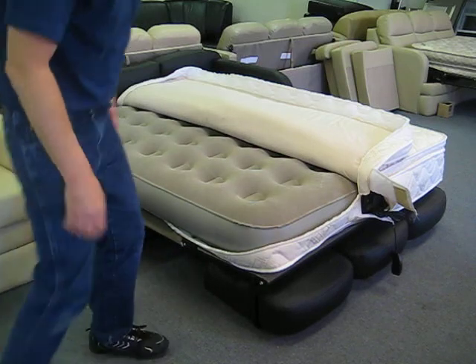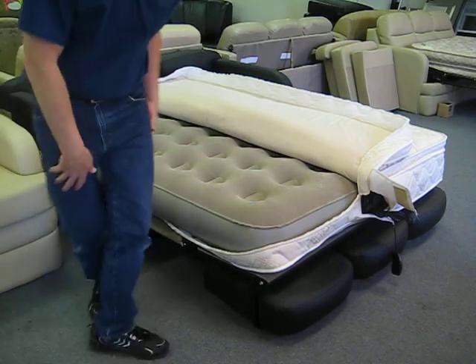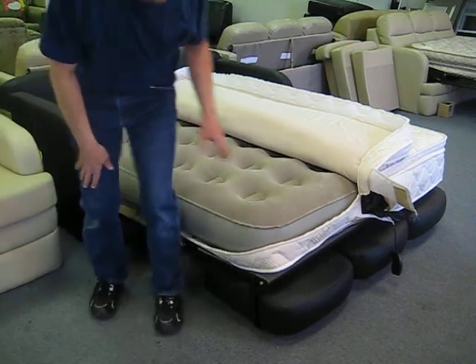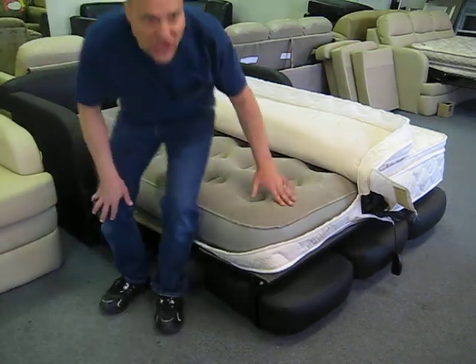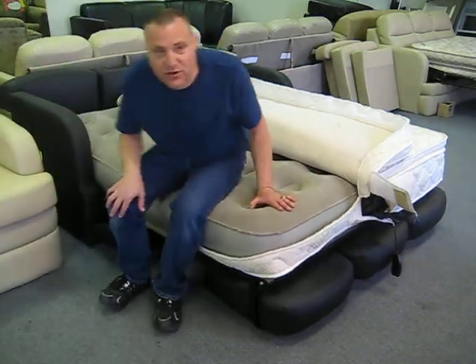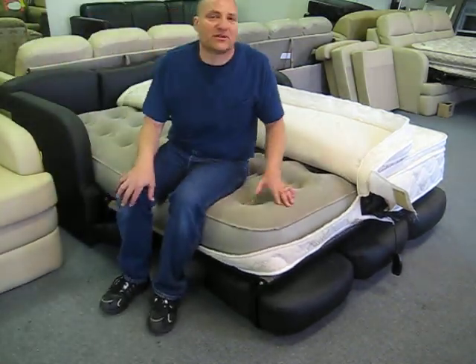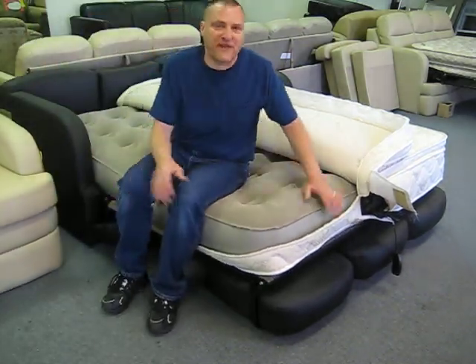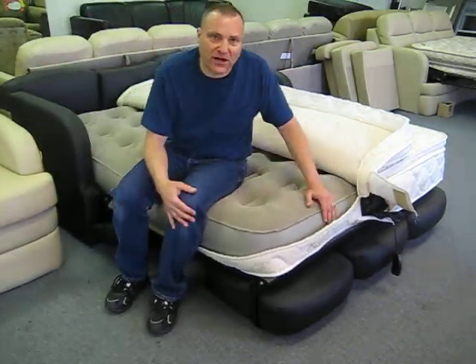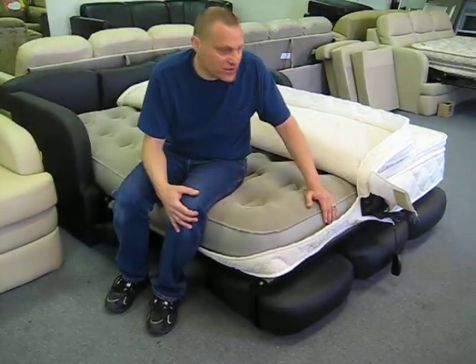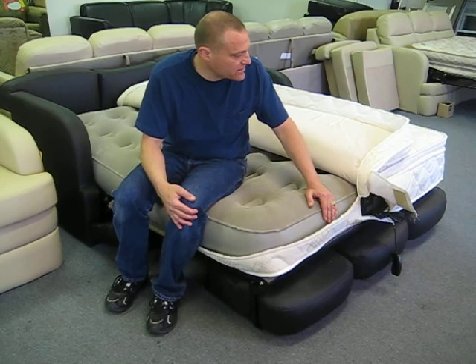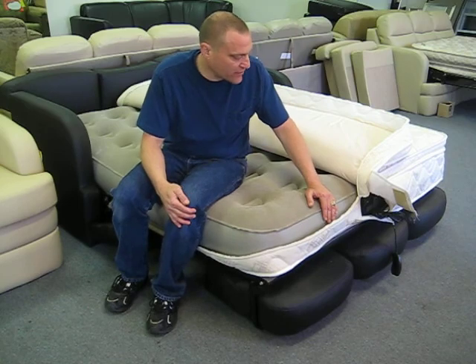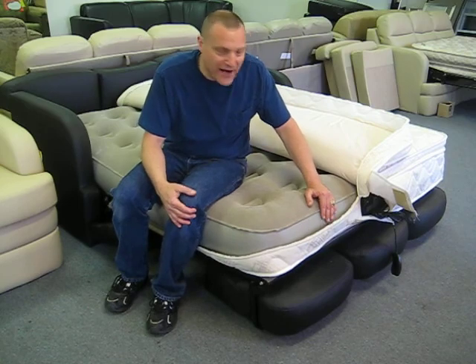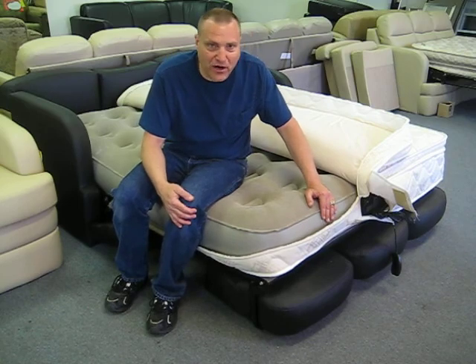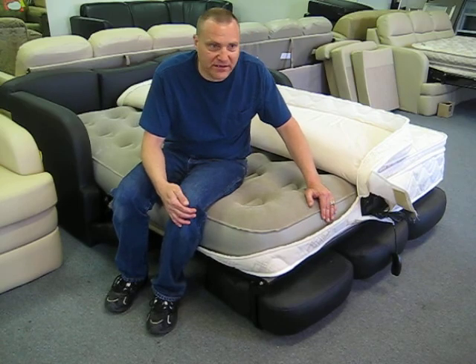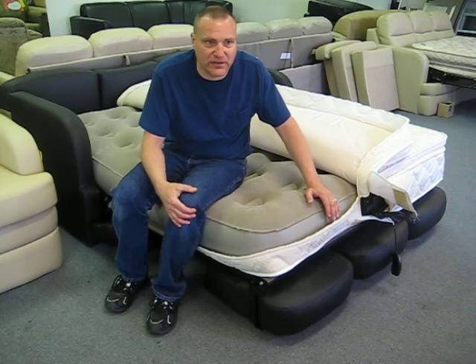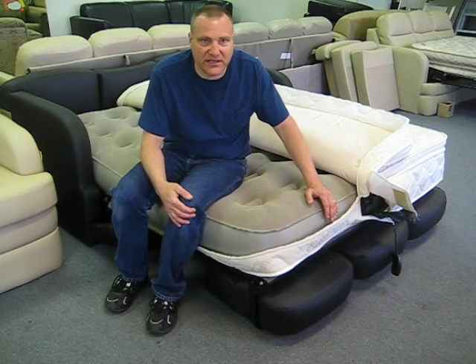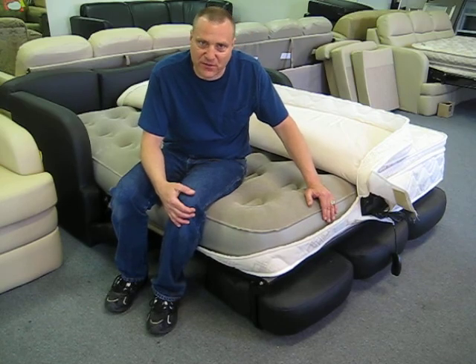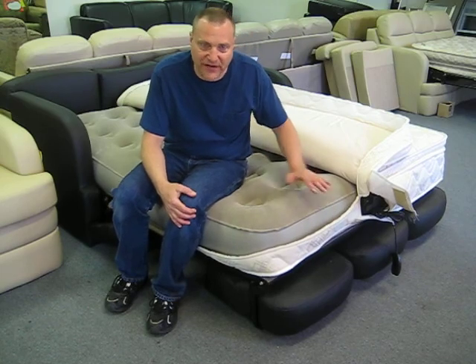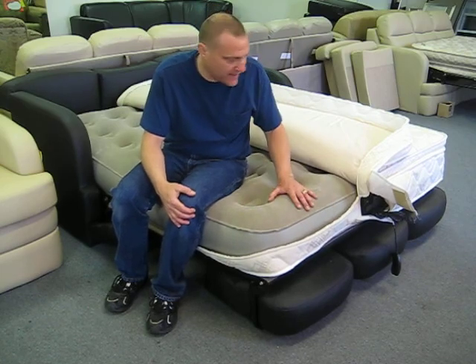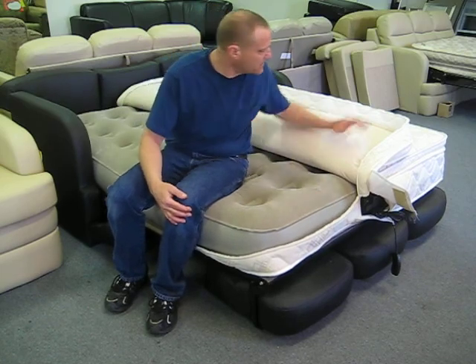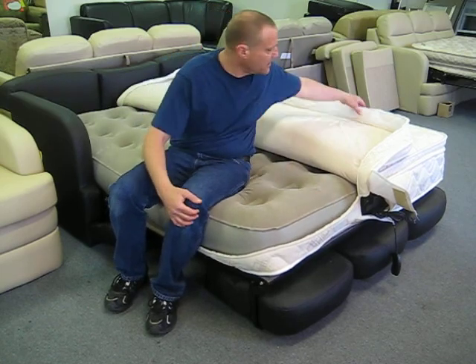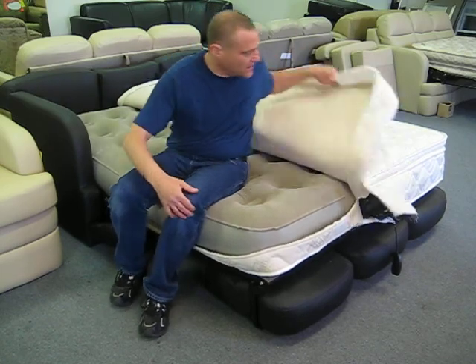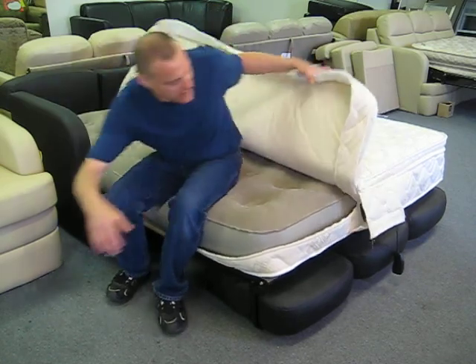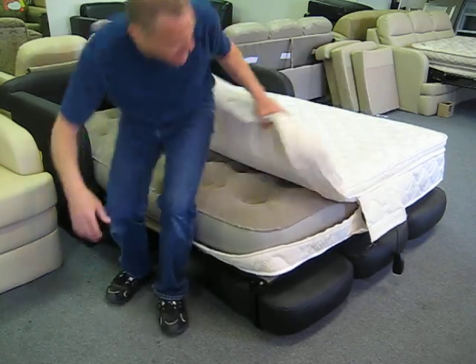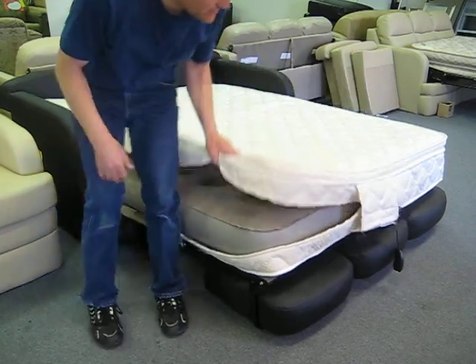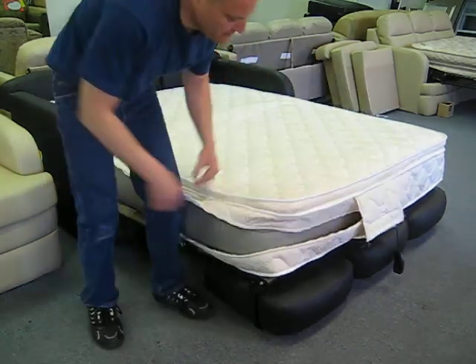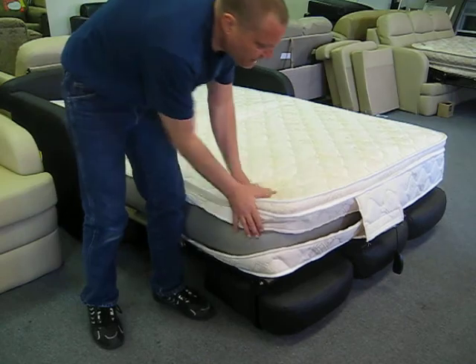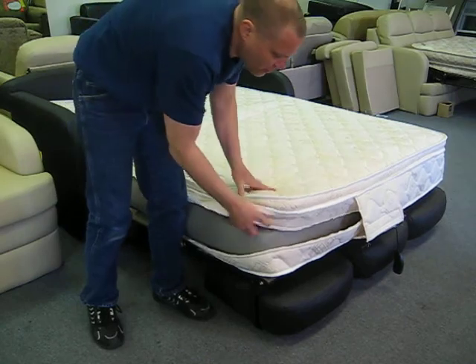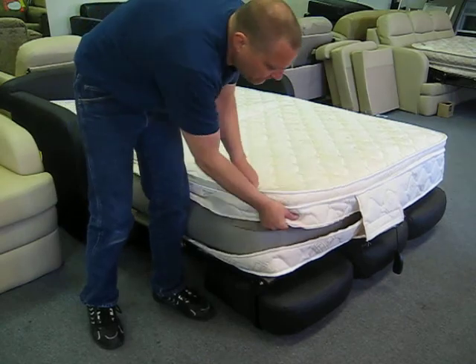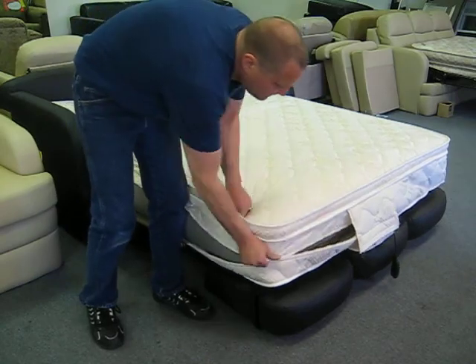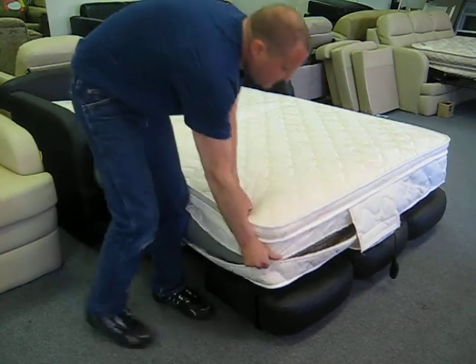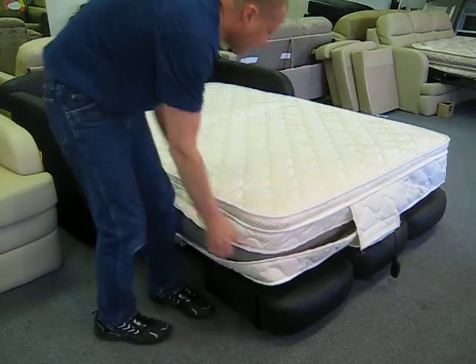Hey folks, it's Johnny Surplus here at Factory RV Surplus to show you a brand new product for the sleeper sofa airbeds. It is this memory foam cover.